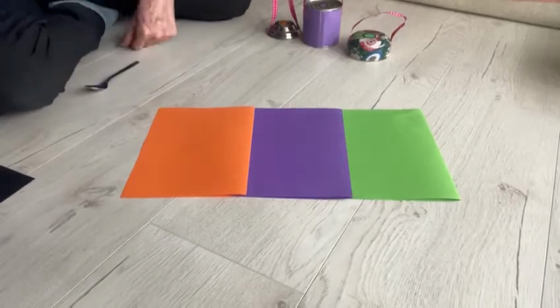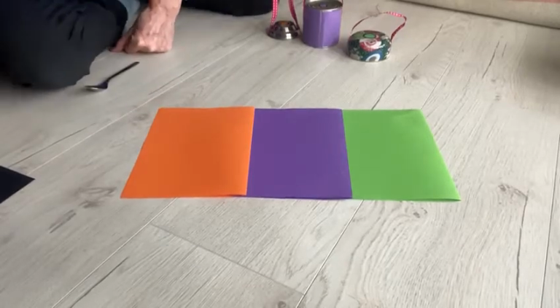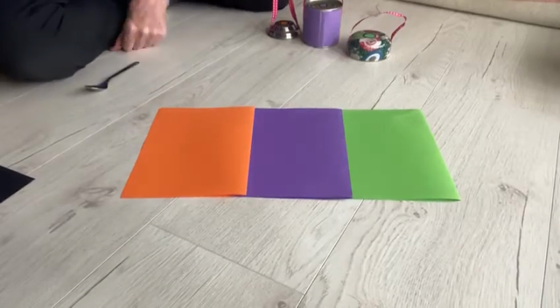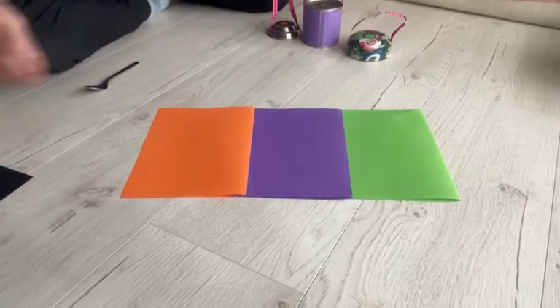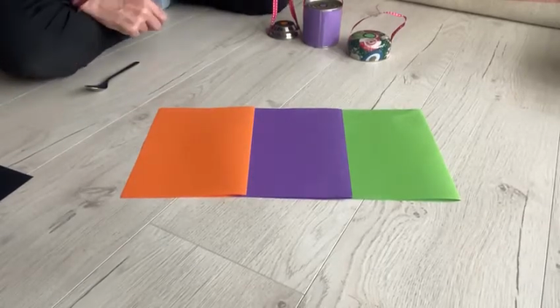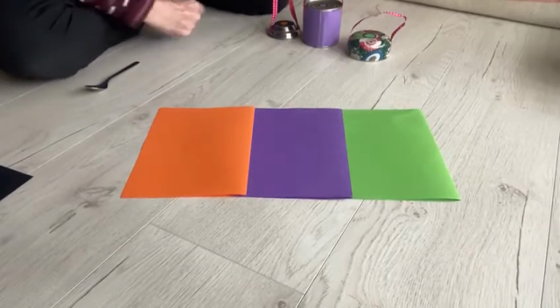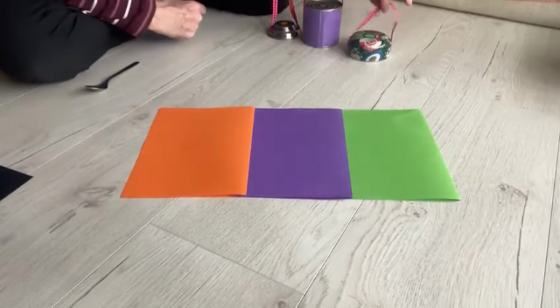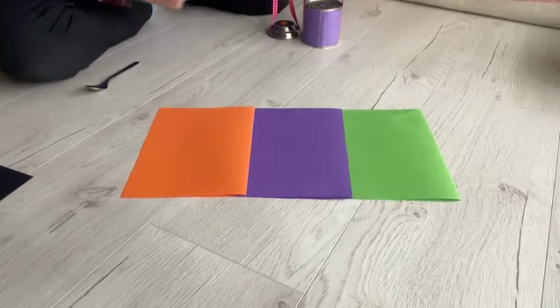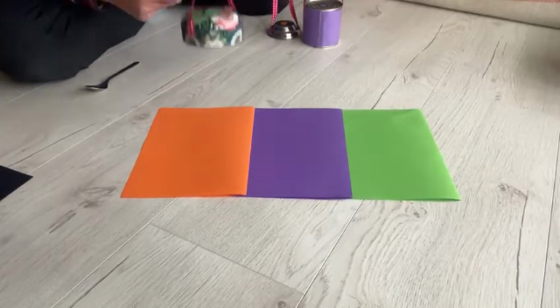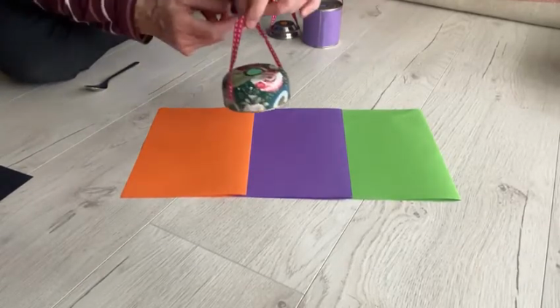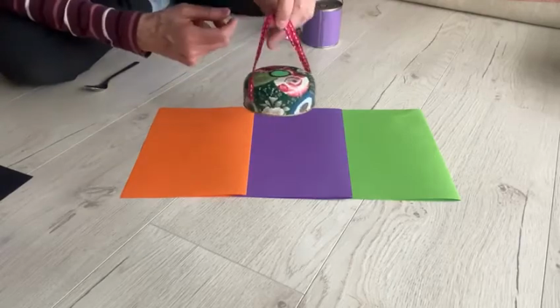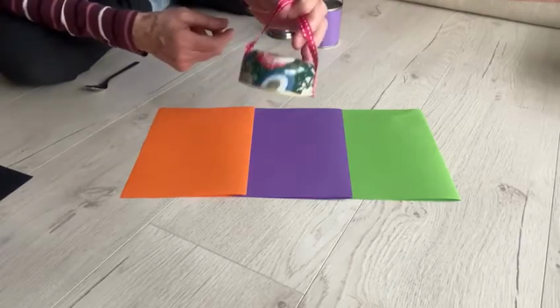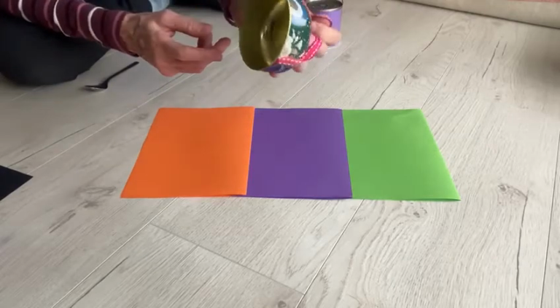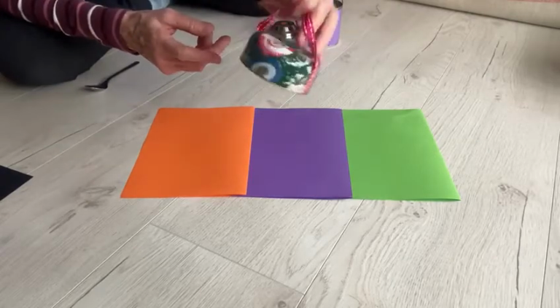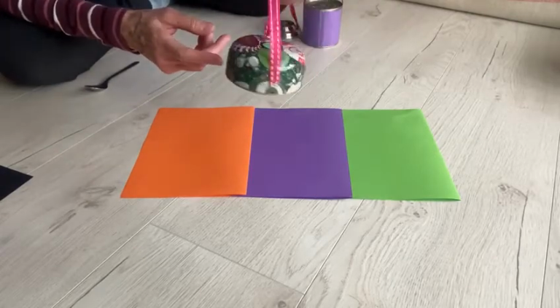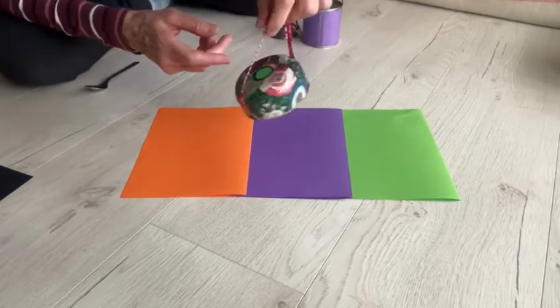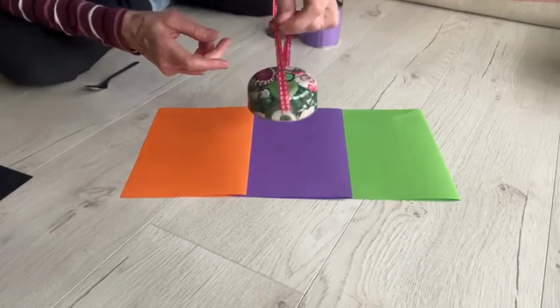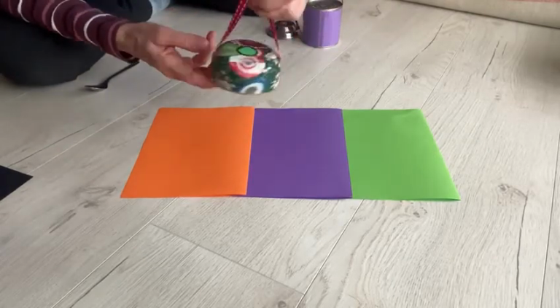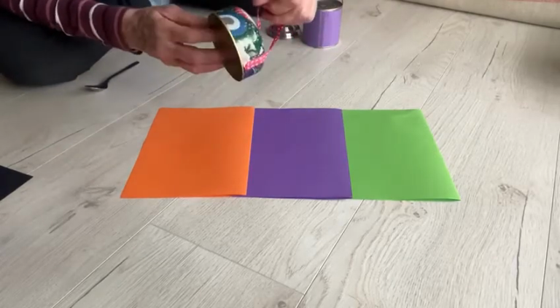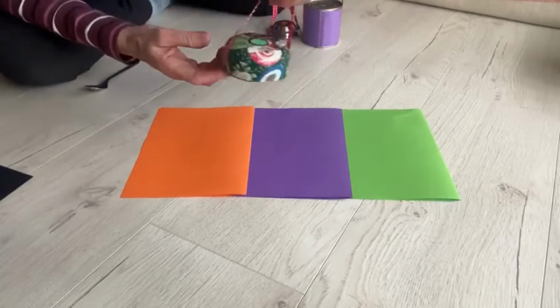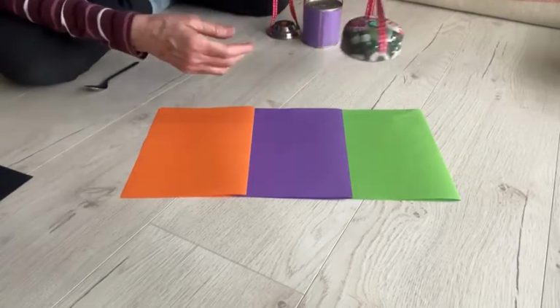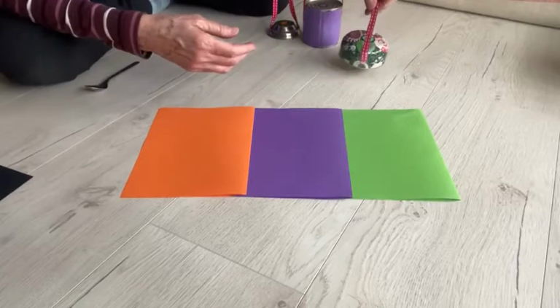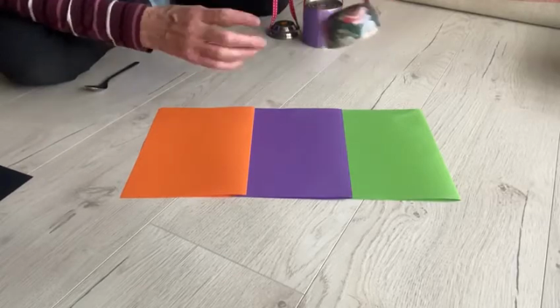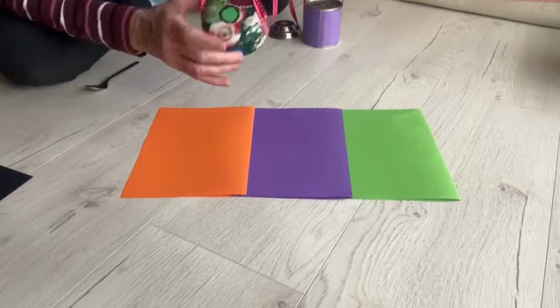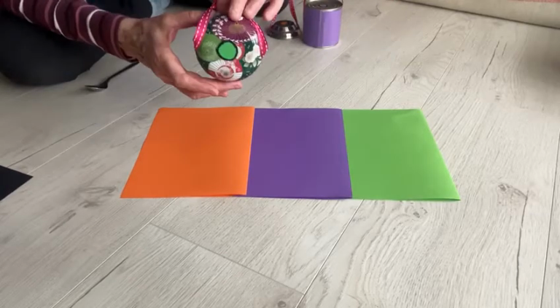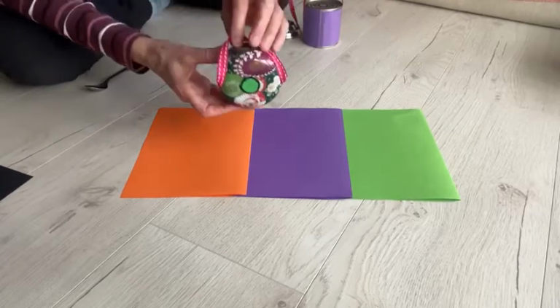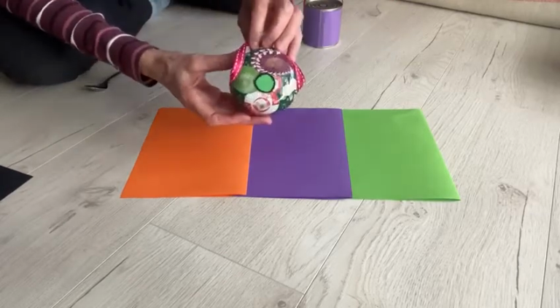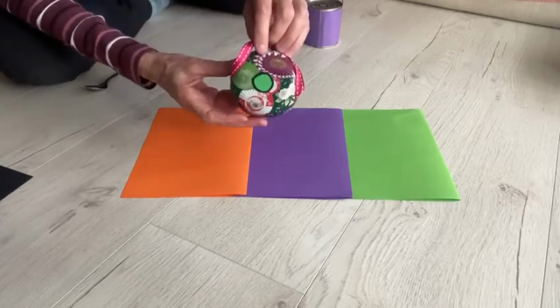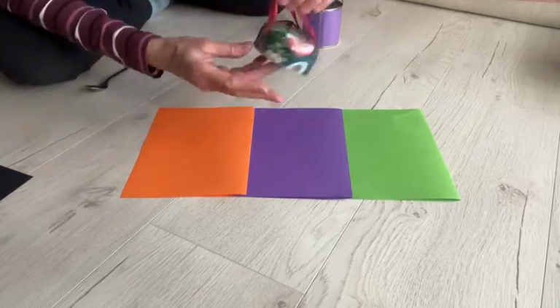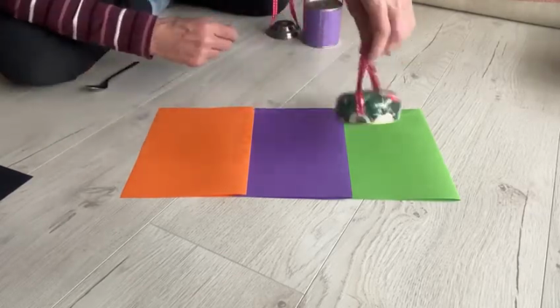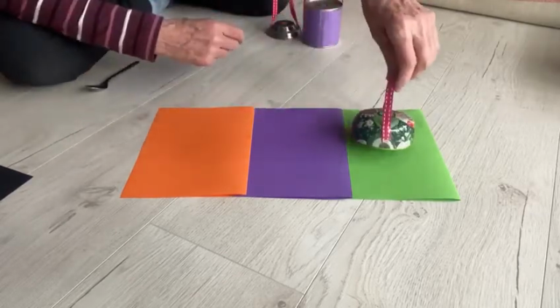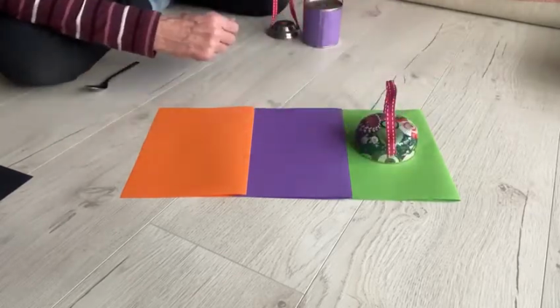Today we're going to make some music. I've got some tins here, tin lids. This is a lid from a teapot, a tea caddy, and I'm putting a green dot on the top, so I'm going to put it on the green card.